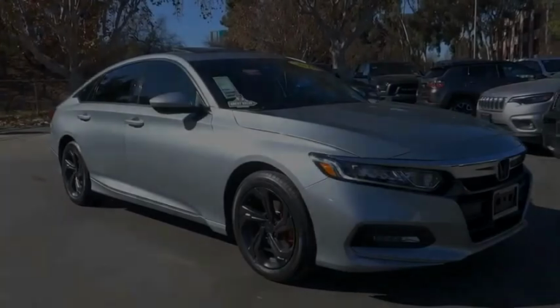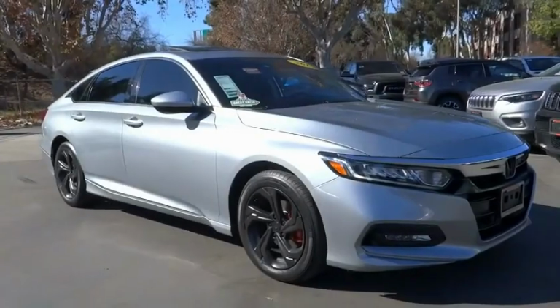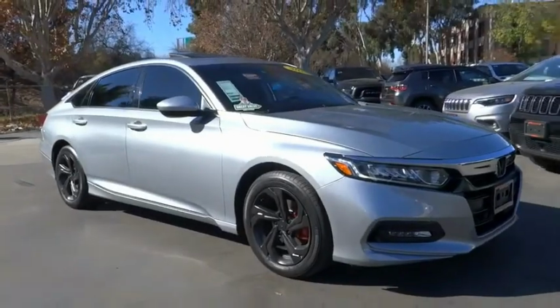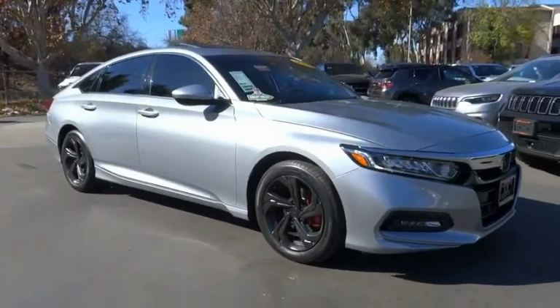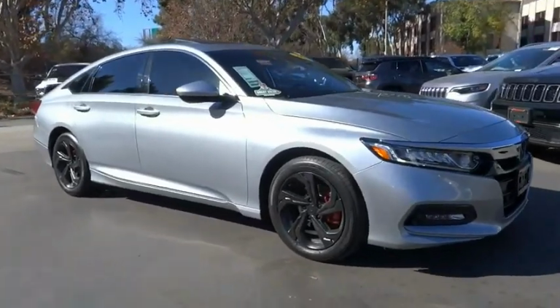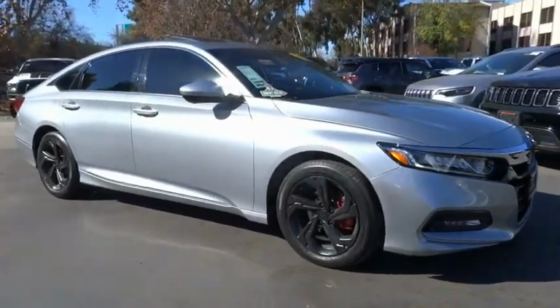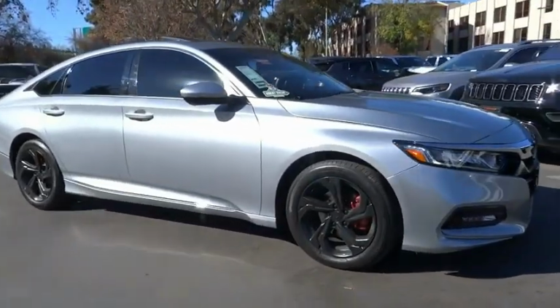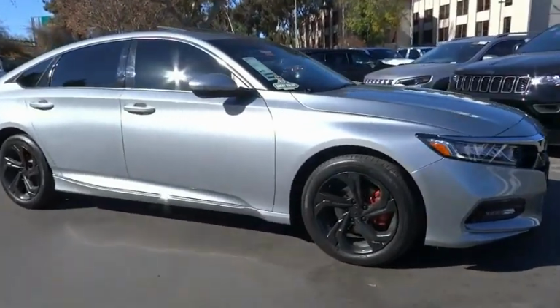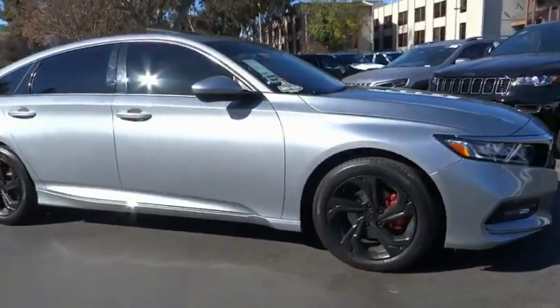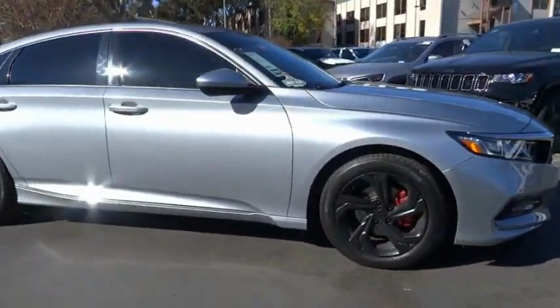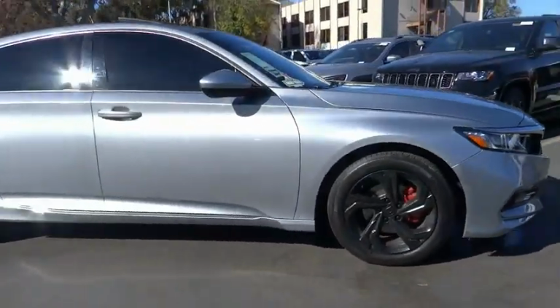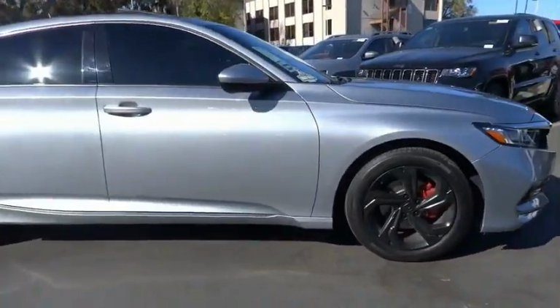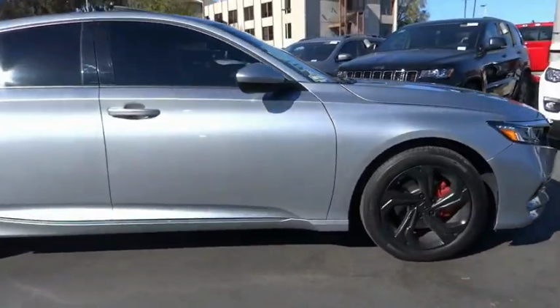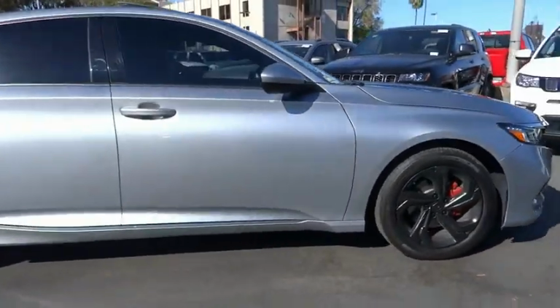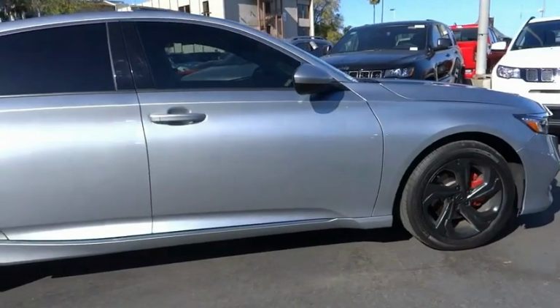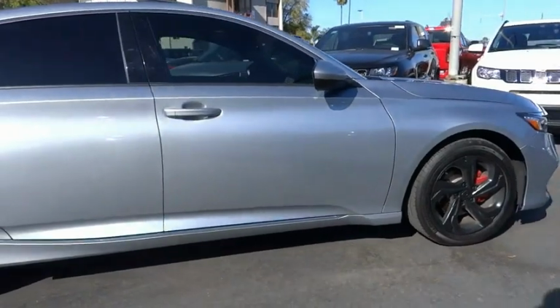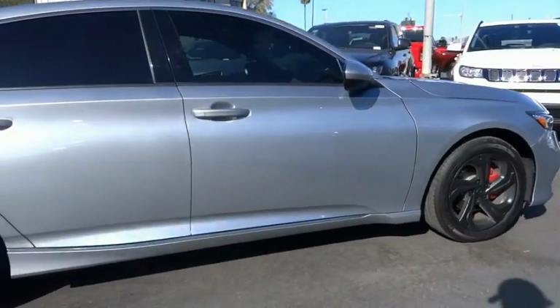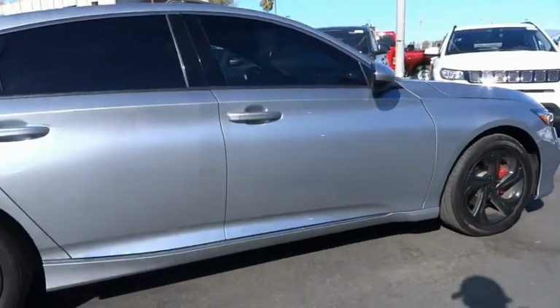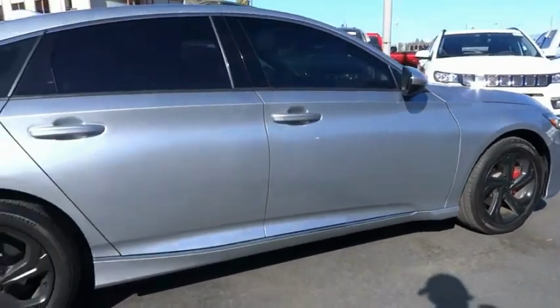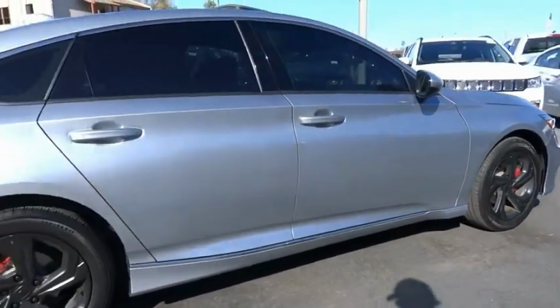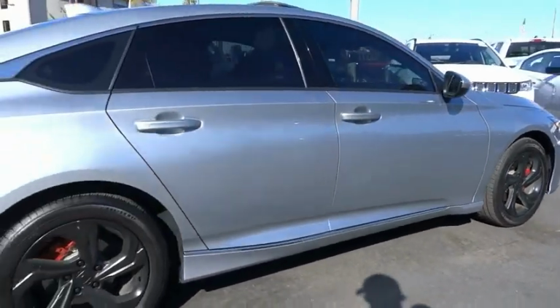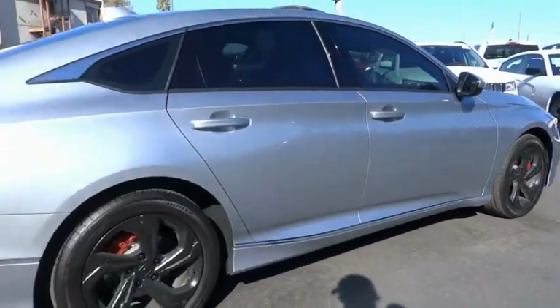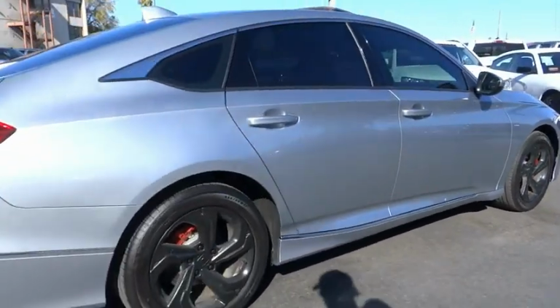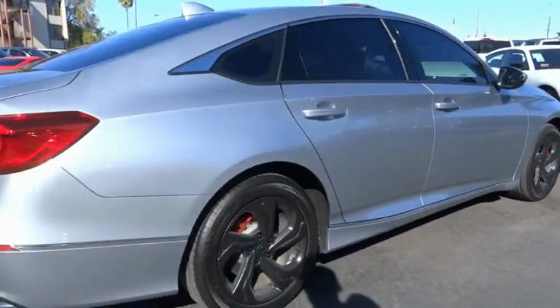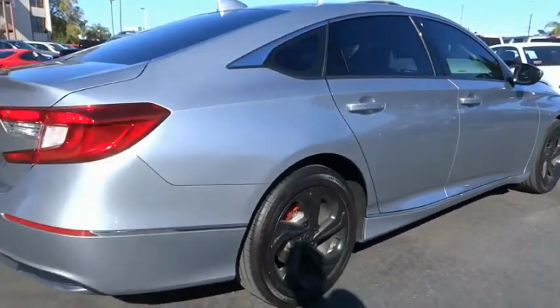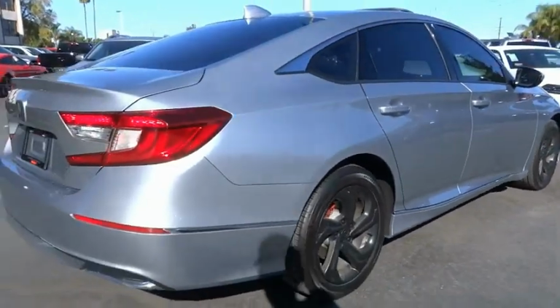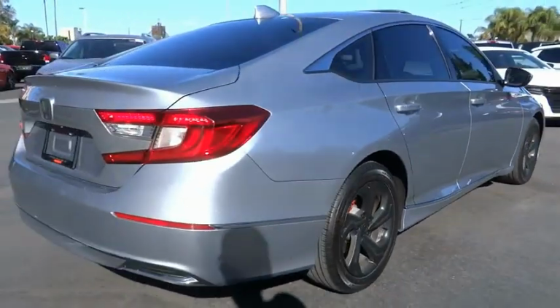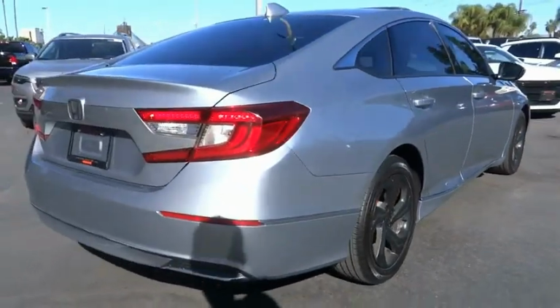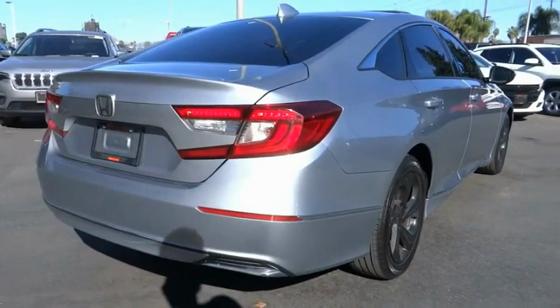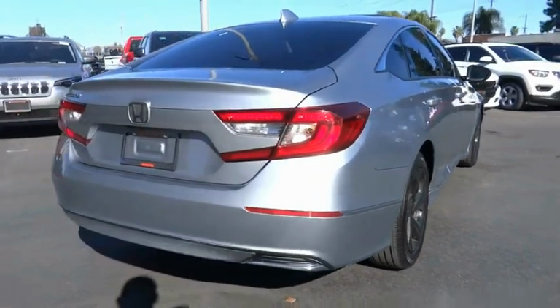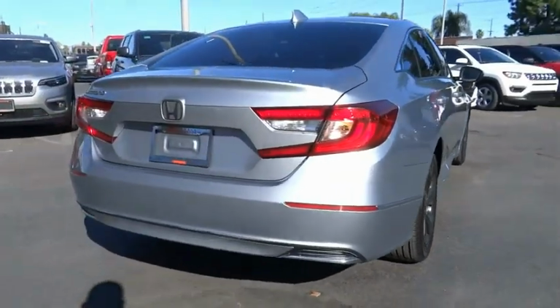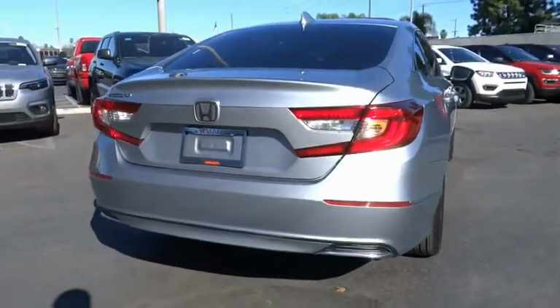Come test drive the 2019 Accord — ingeniously simple, yet overflowing with luxury and technological creativity. All that and more in the Accord.